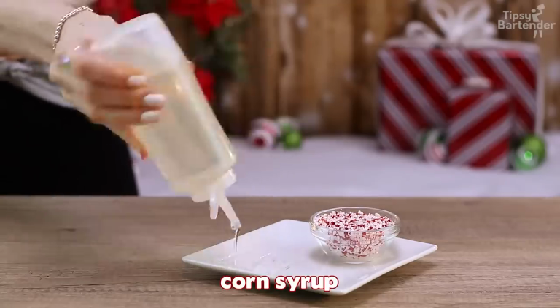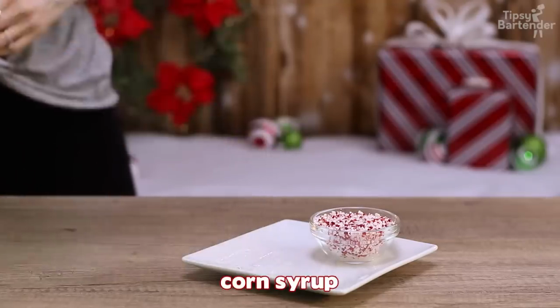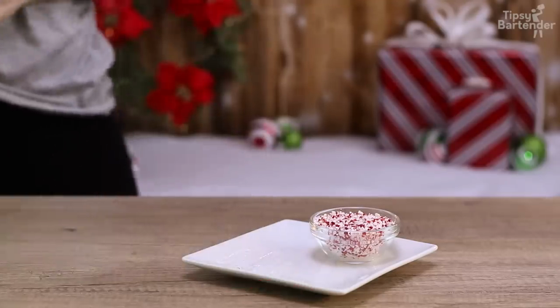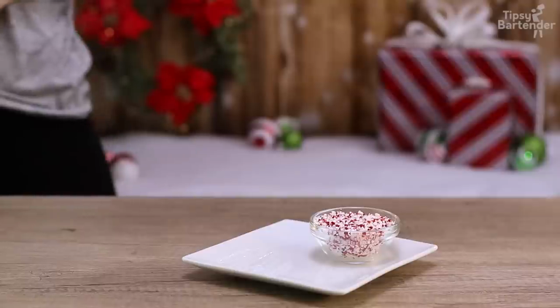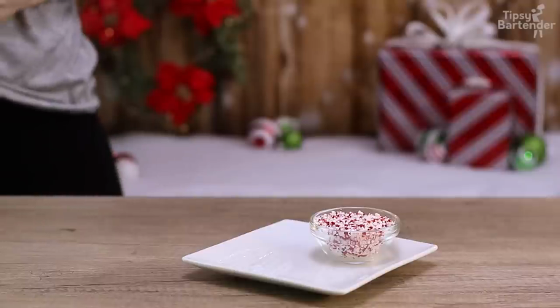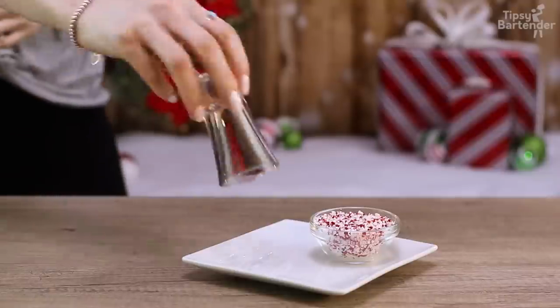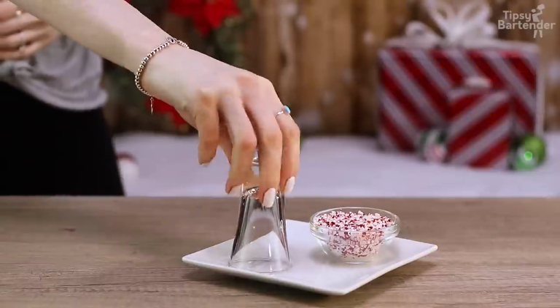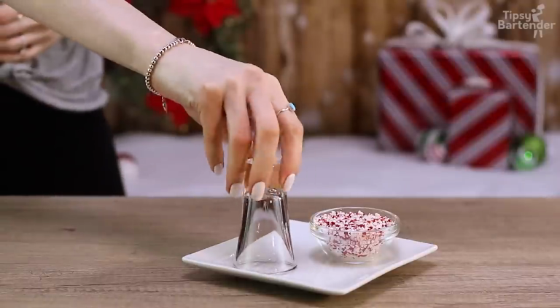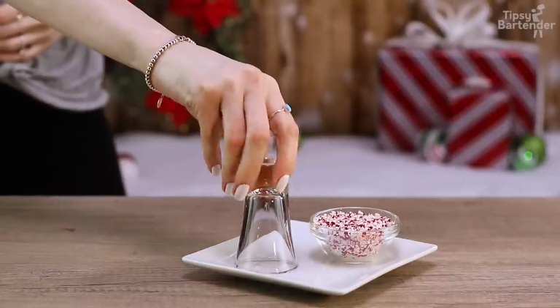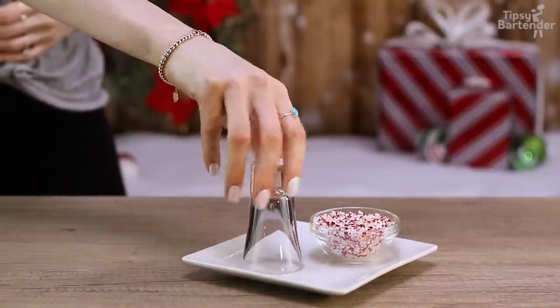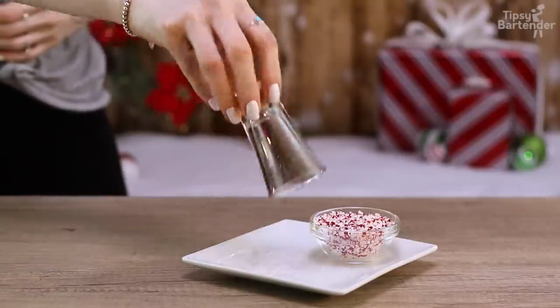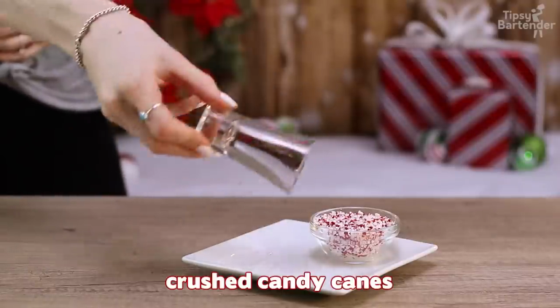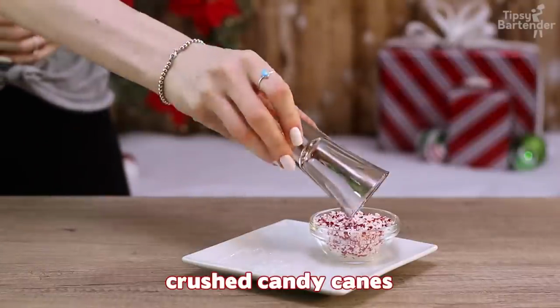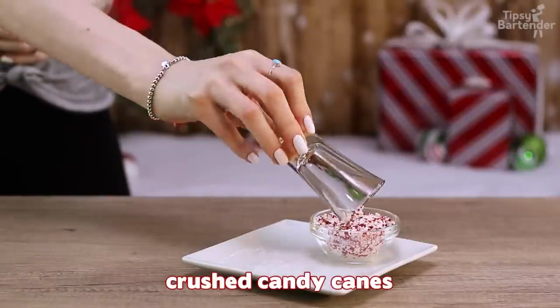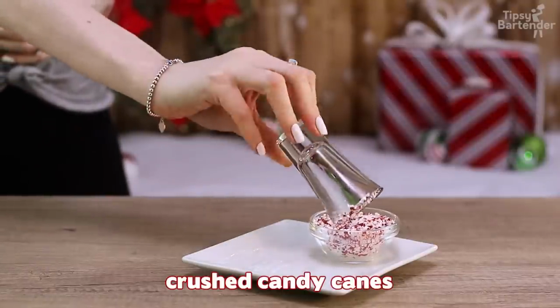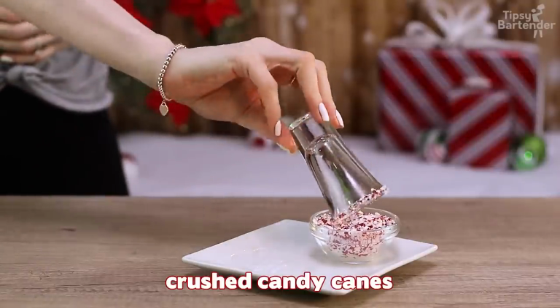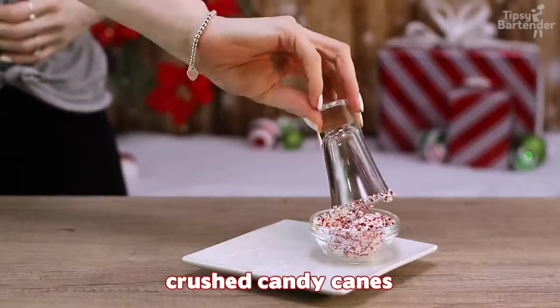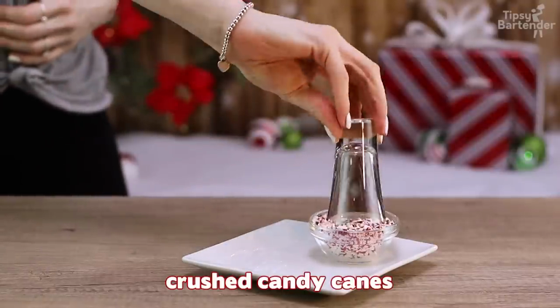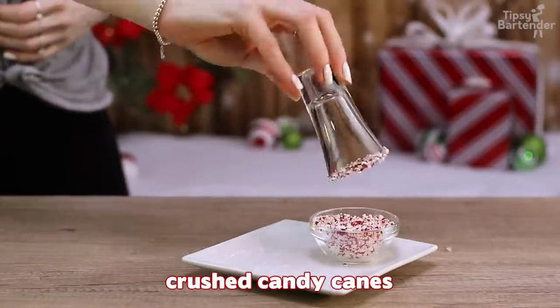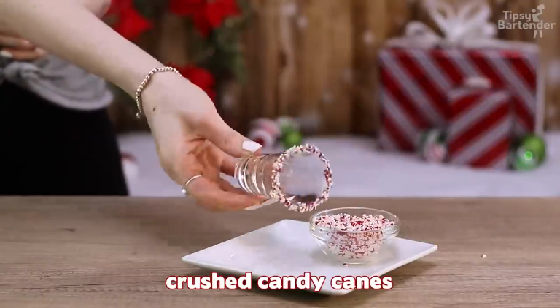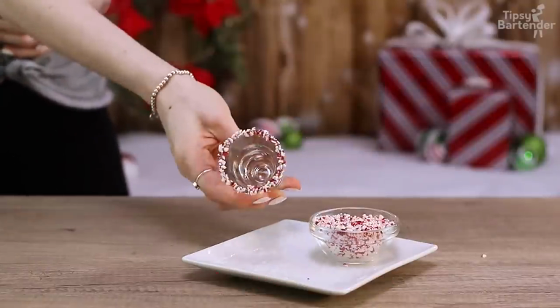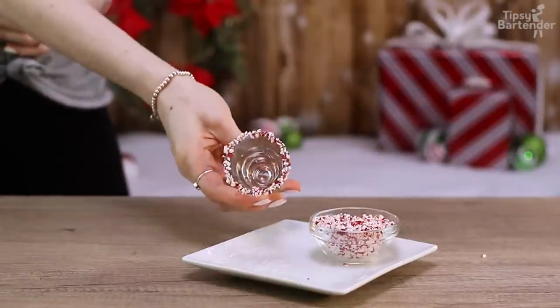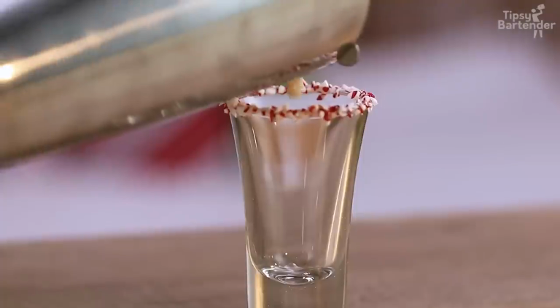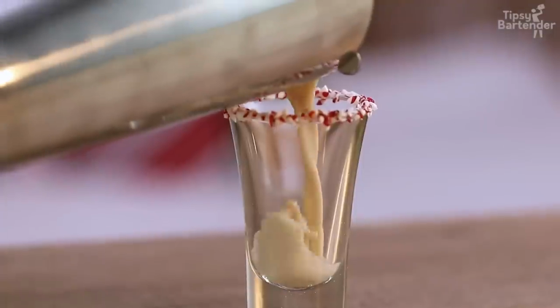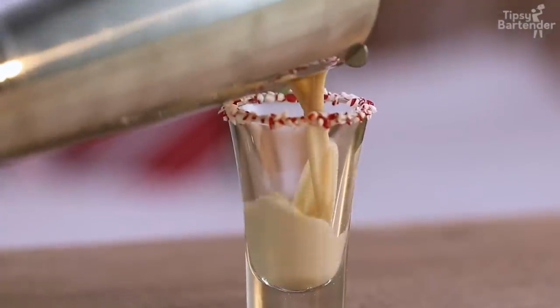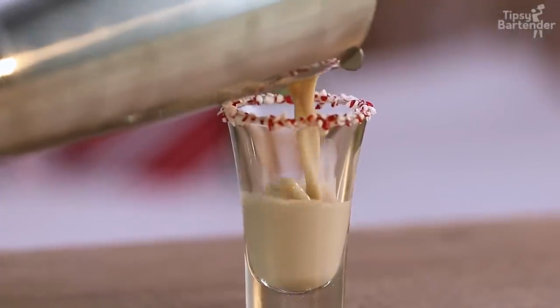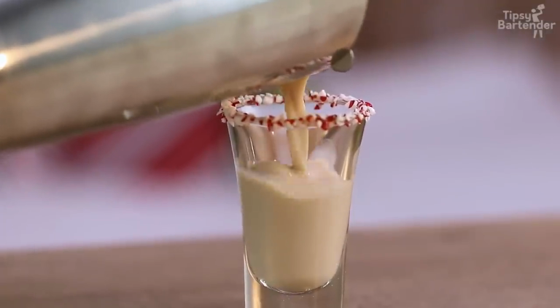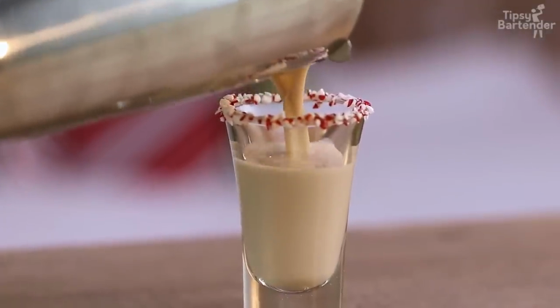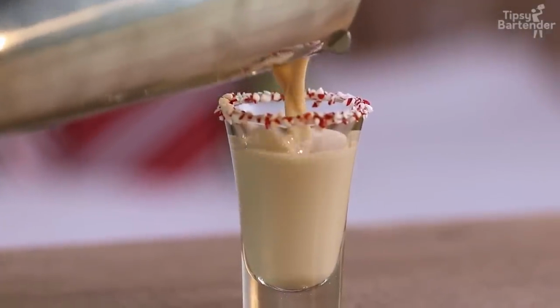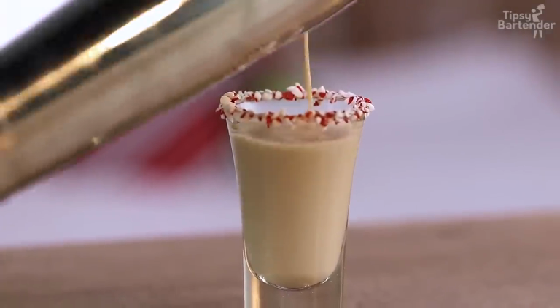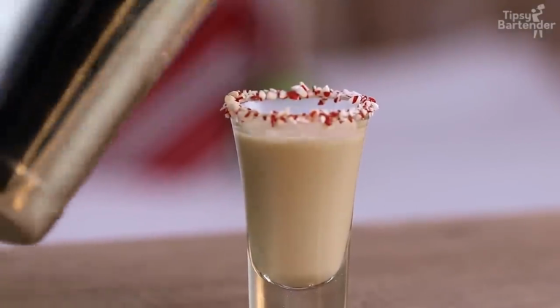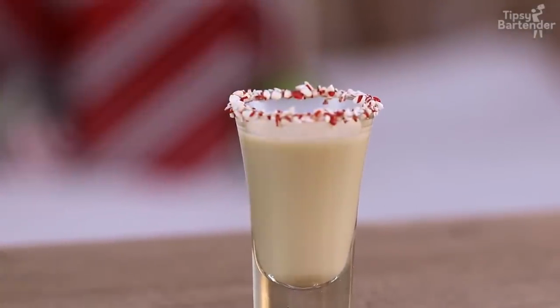Sorry, this will be the coffee version of Patron, not chocolate. Shake, shake, shake. Crushed candy canes around the rim. Pour in our mix. Beautiful.